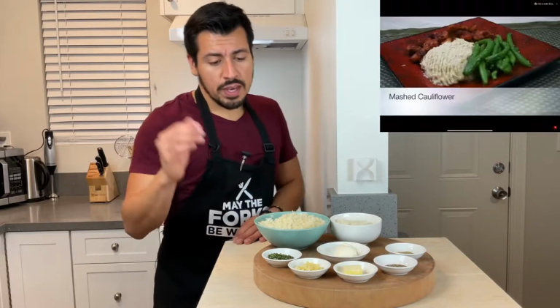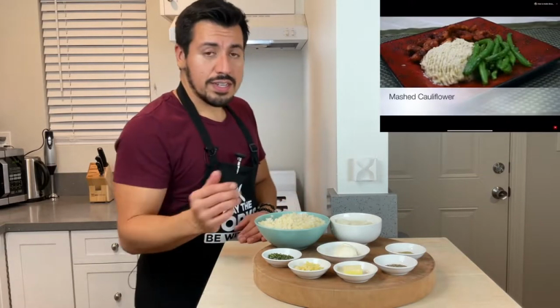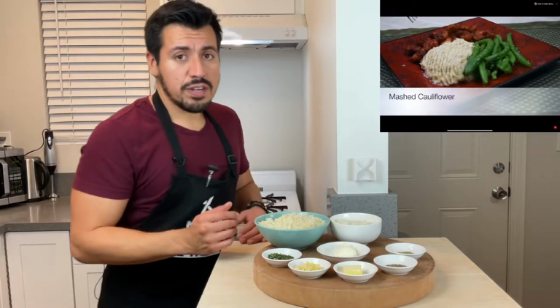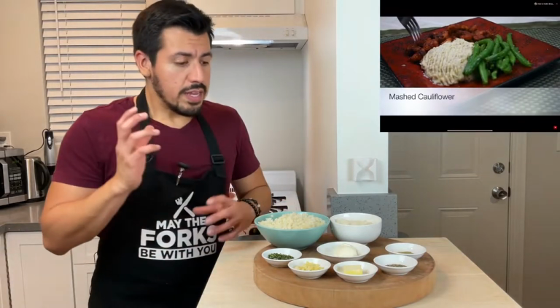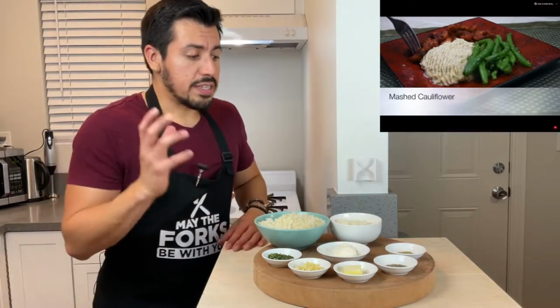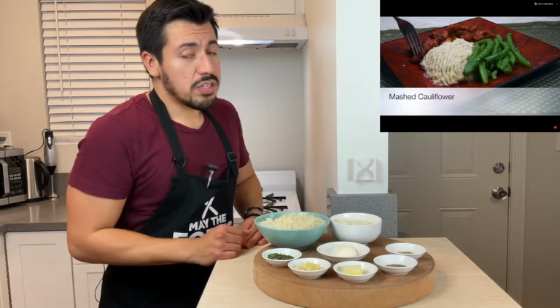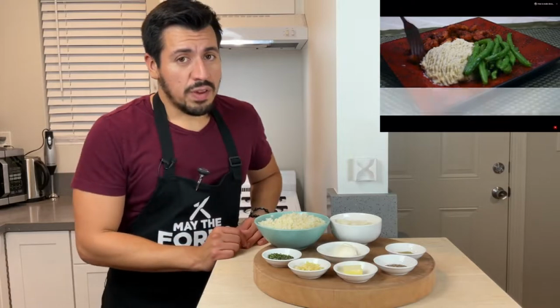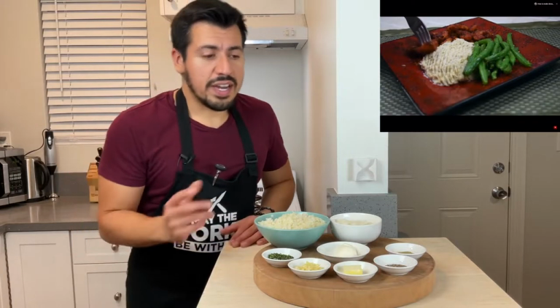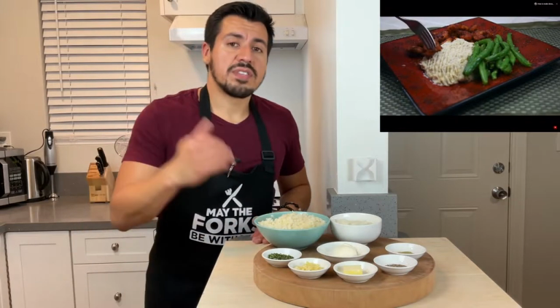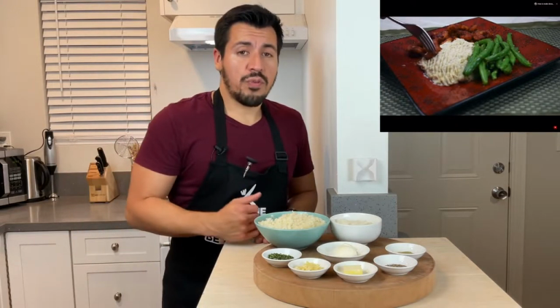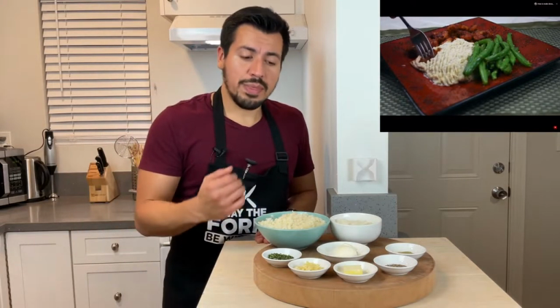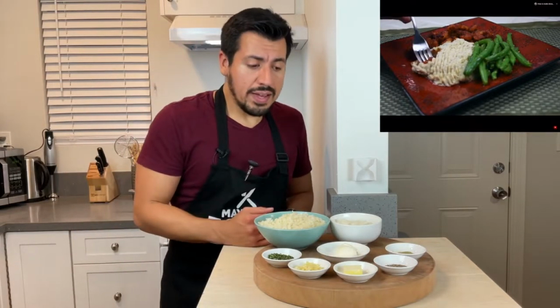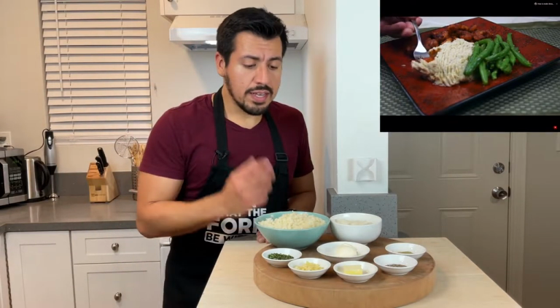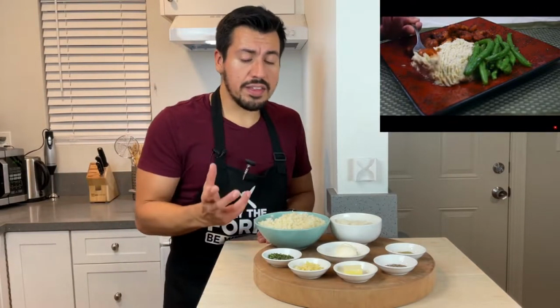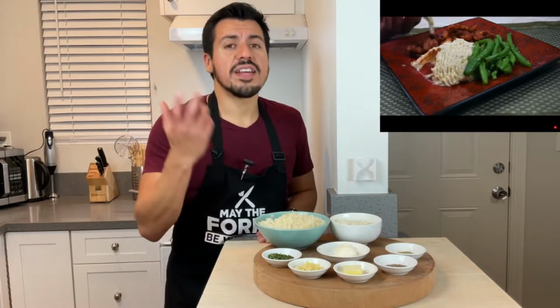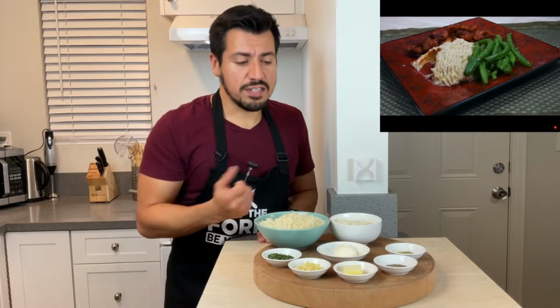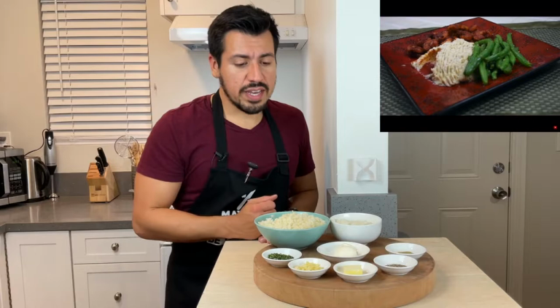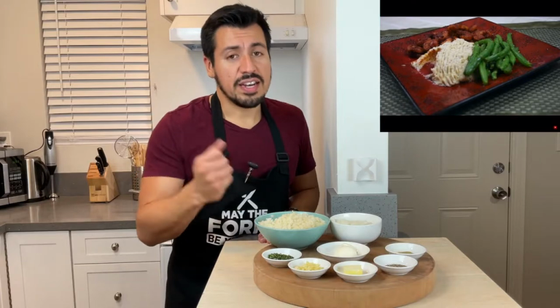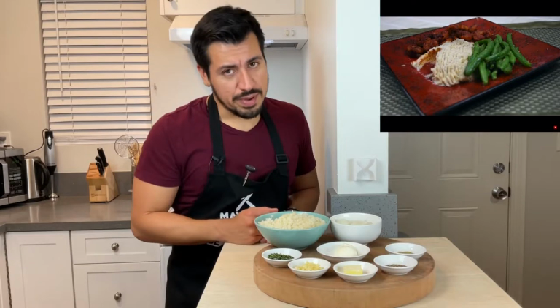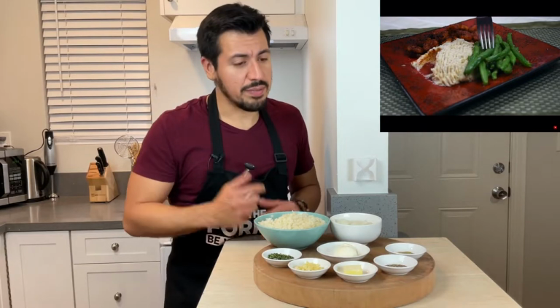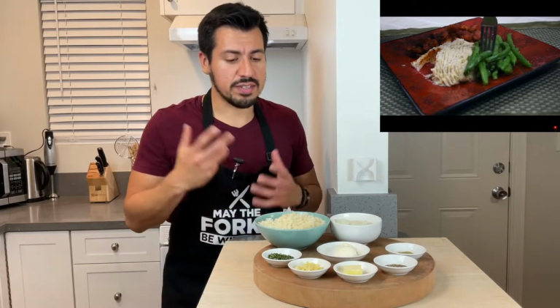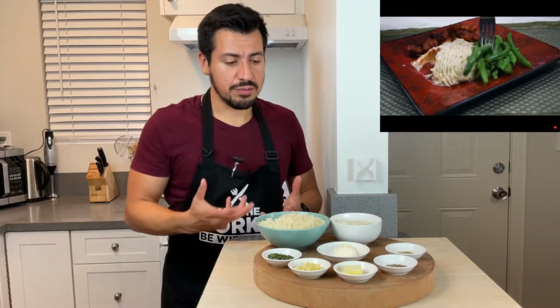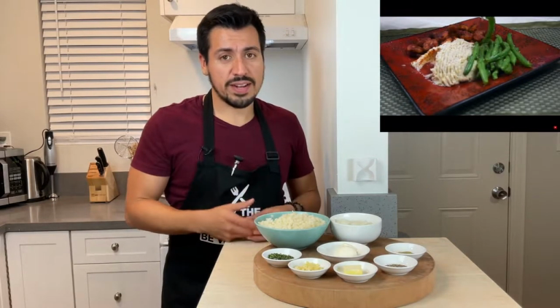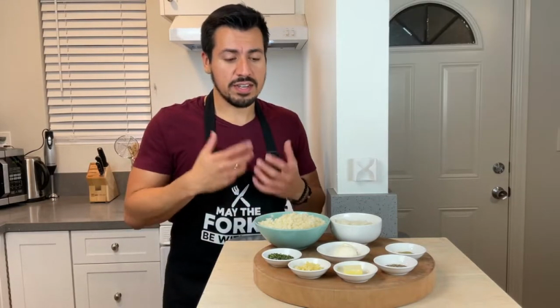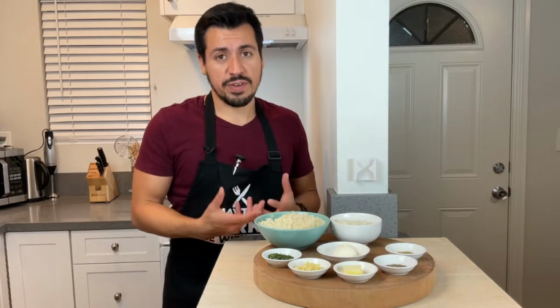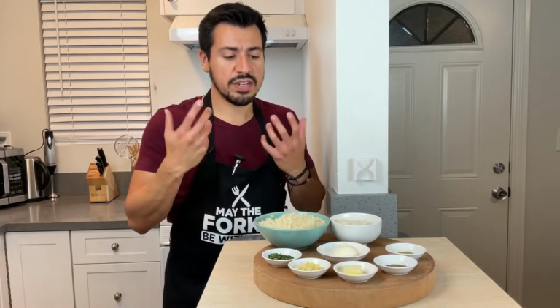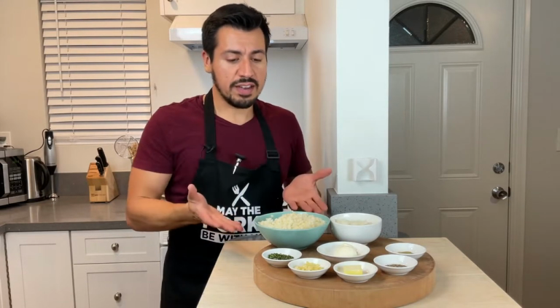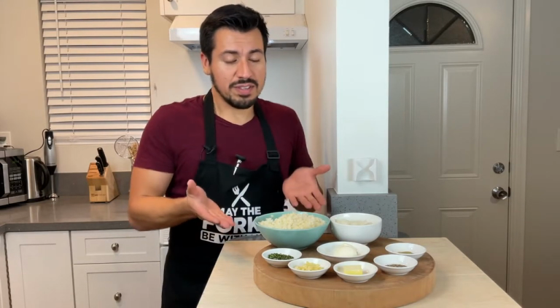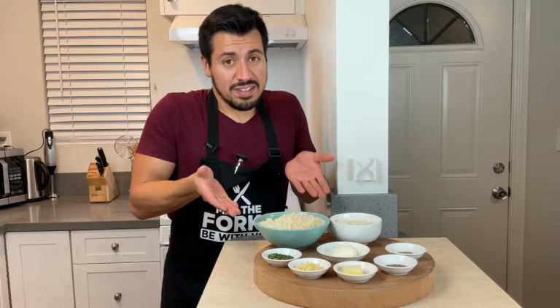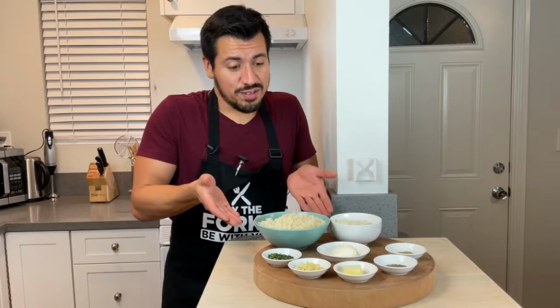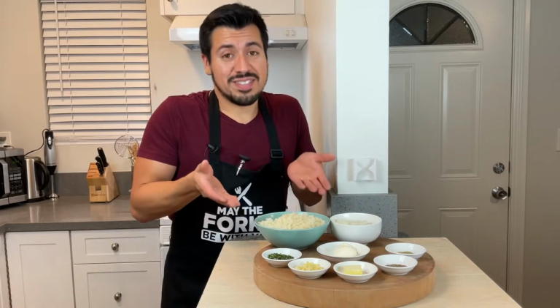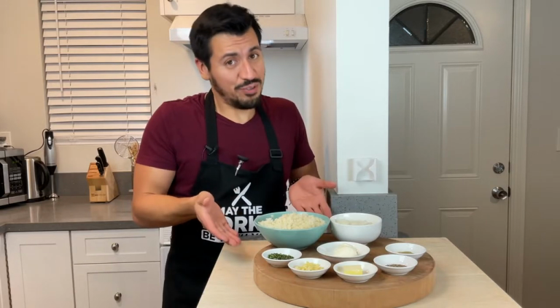And in today's video, it's actually a mashed cauliflower, which I had done before in the past, but I thought let's do it again, let's make it better, because with more practice comes perfection and also tastier food.